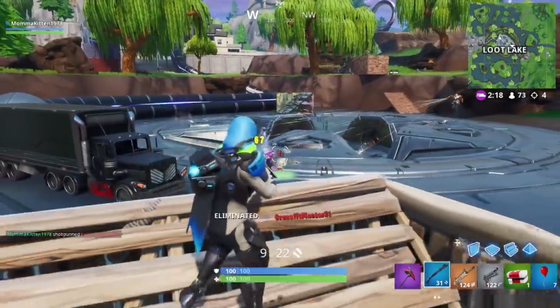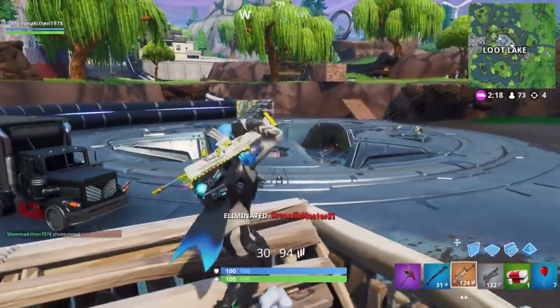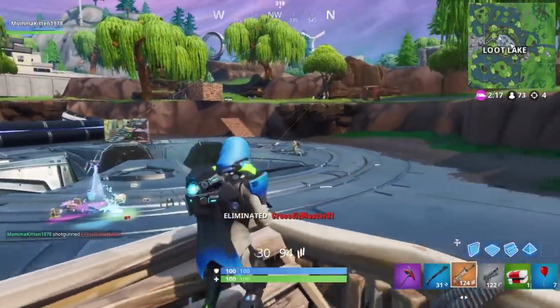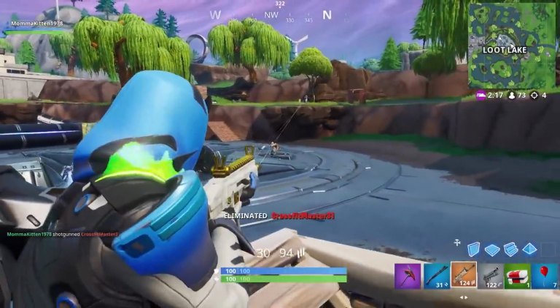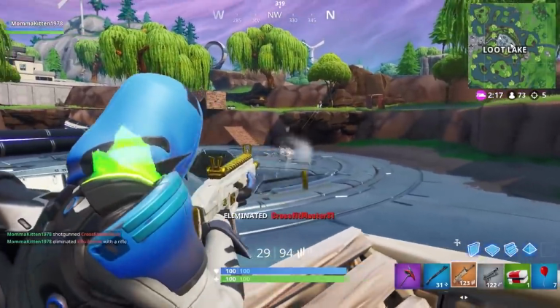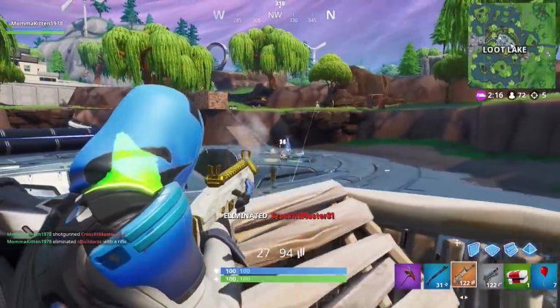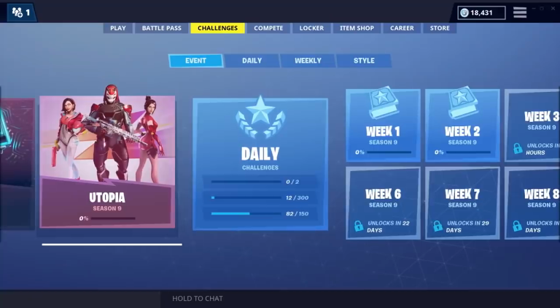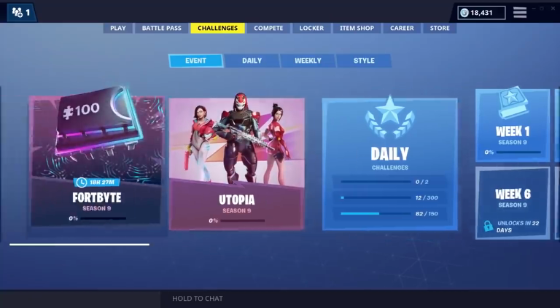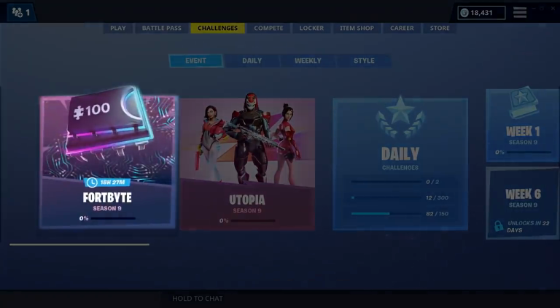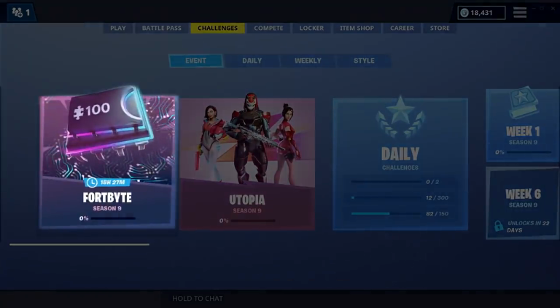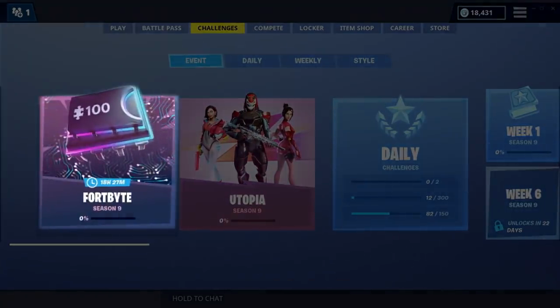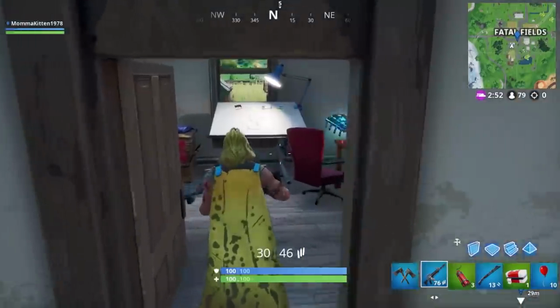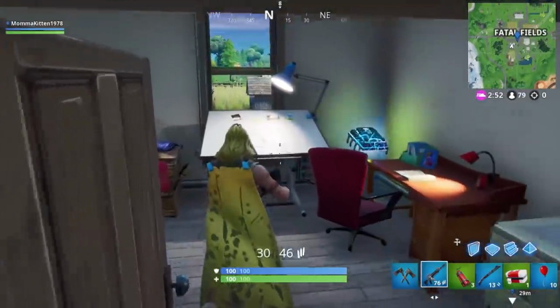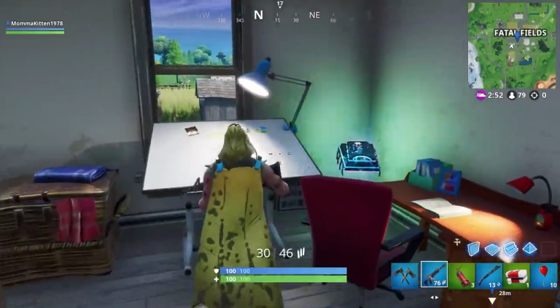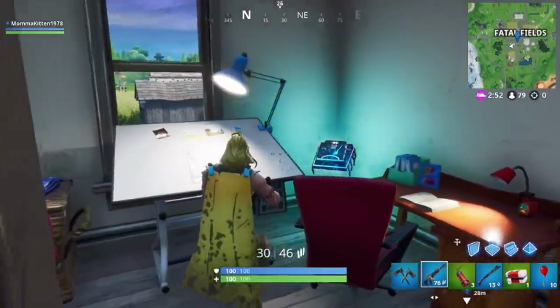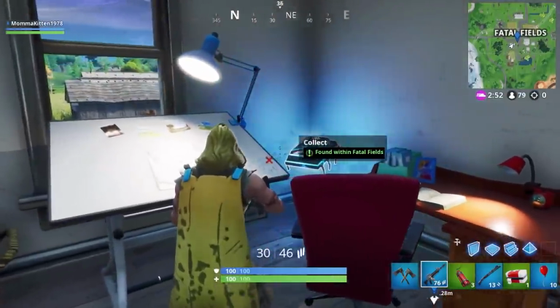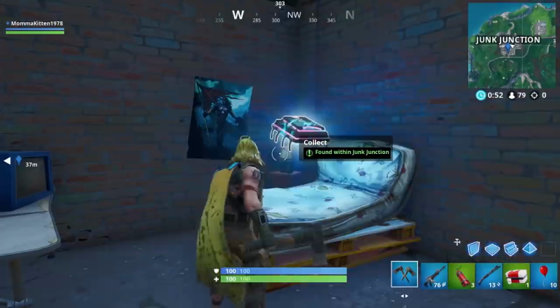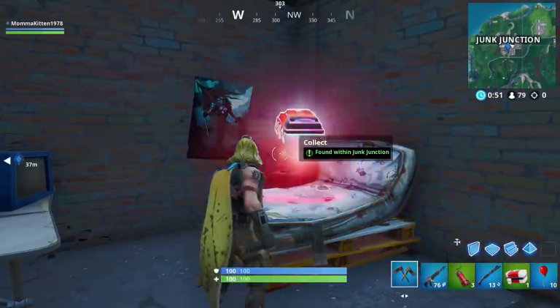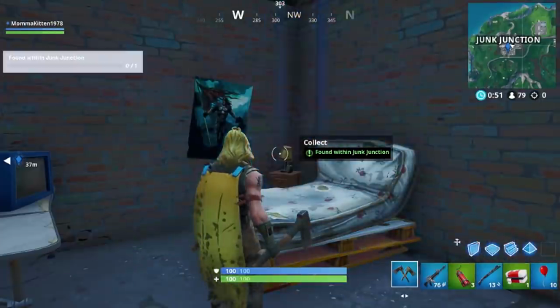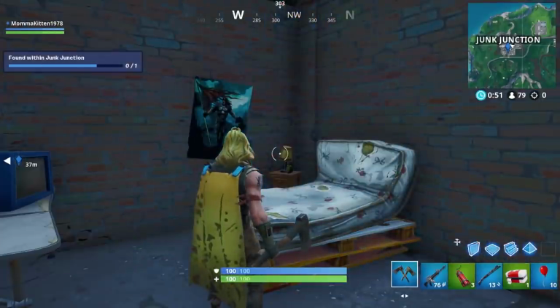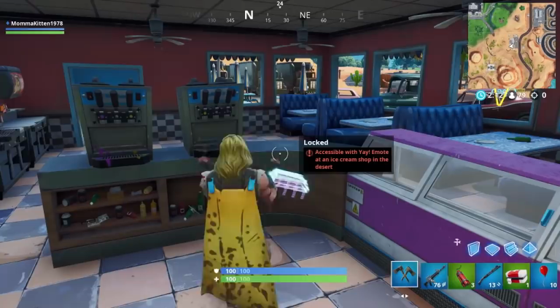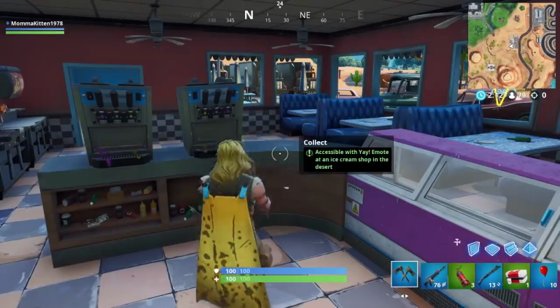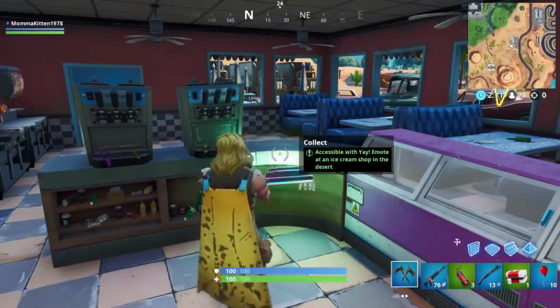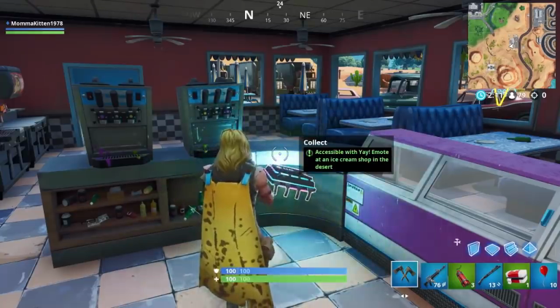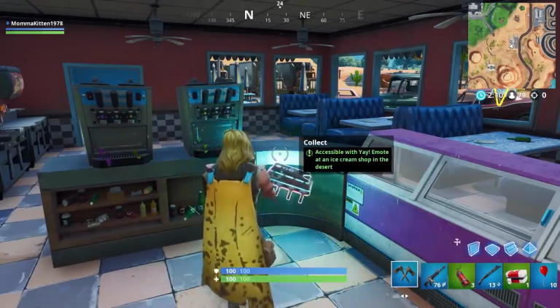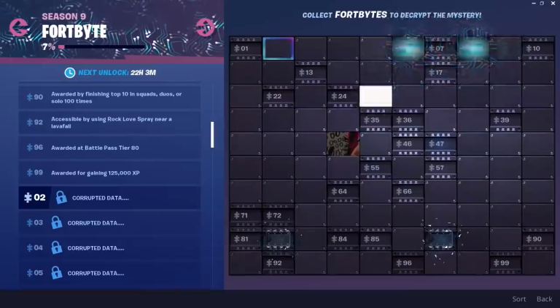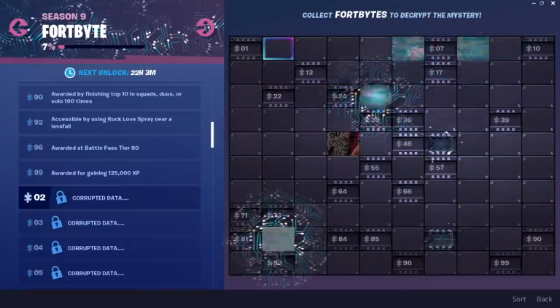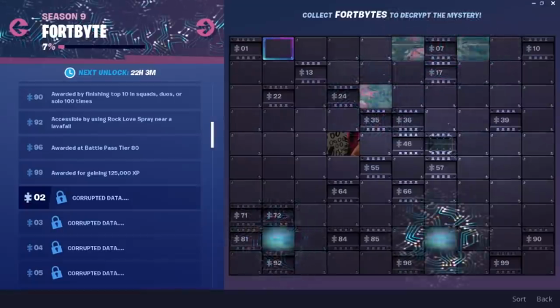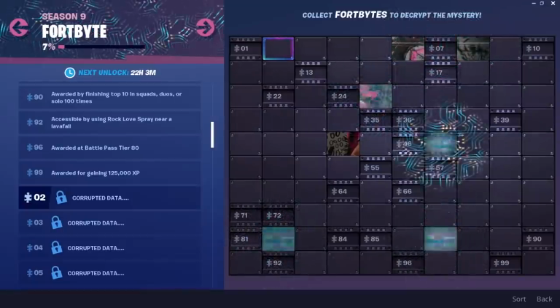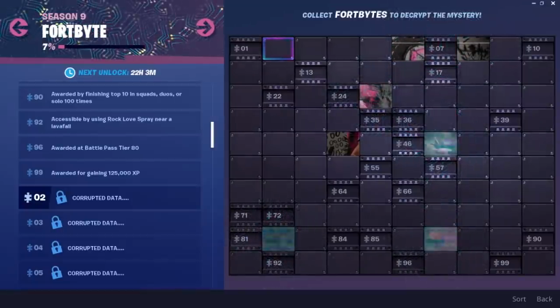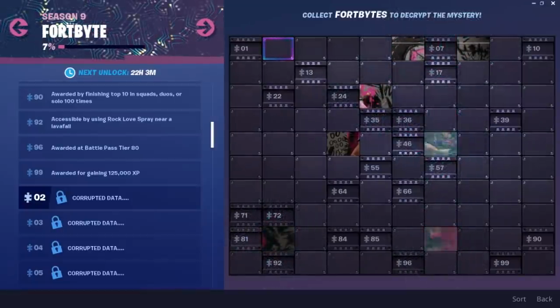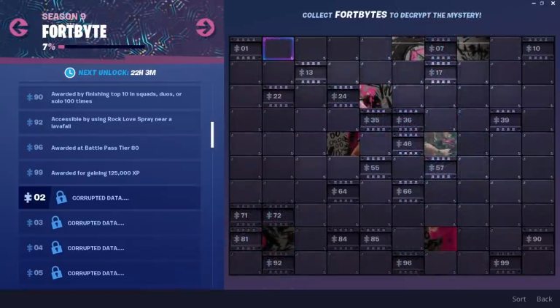New to this season's Battle Pass are Fort Bites. Use clues to earn and locate hidden pickups around the island, helping you unlock rewards and uncover the secrets of Season 9.